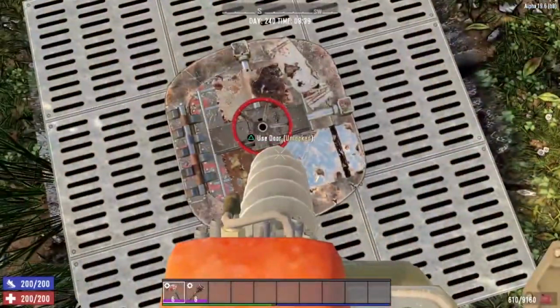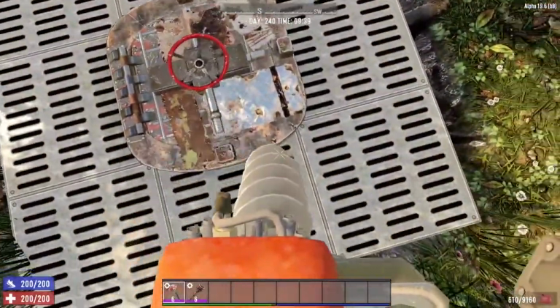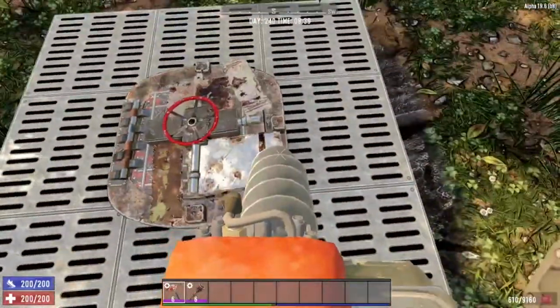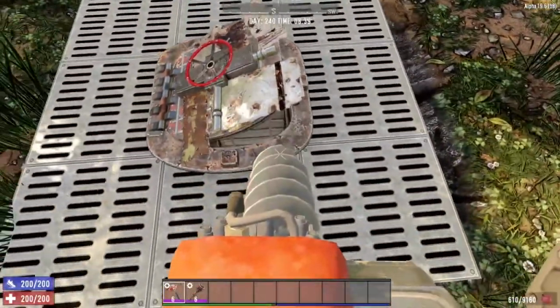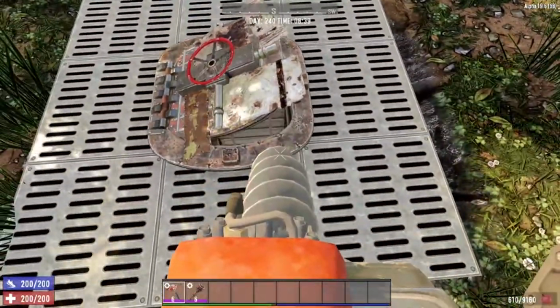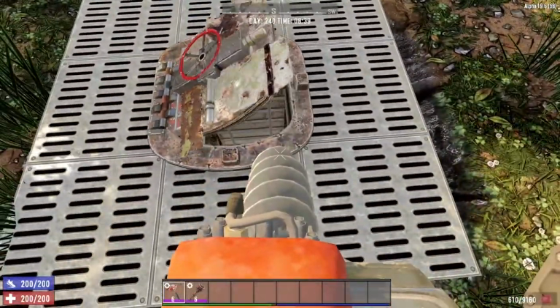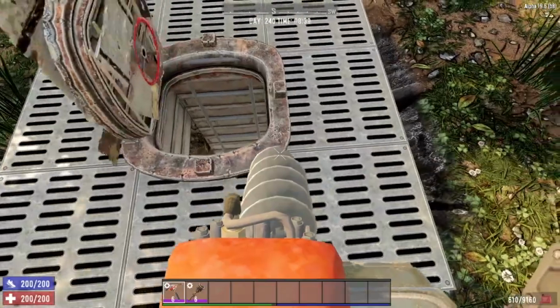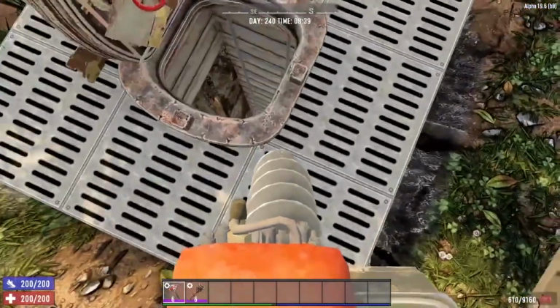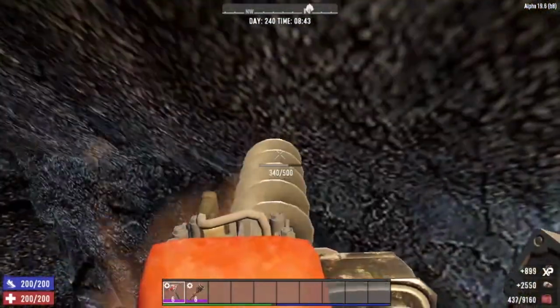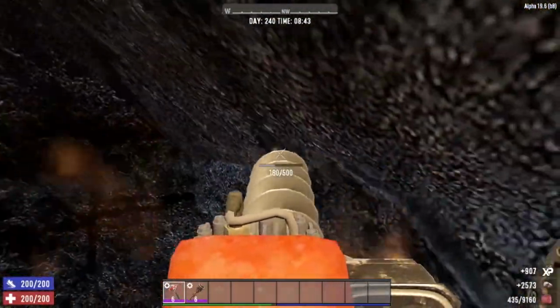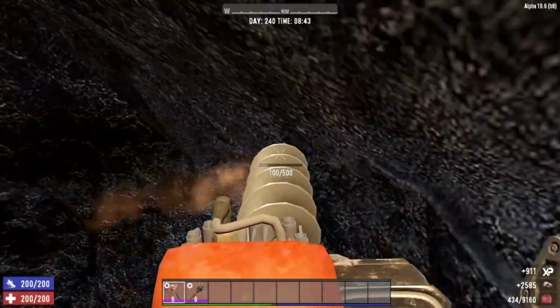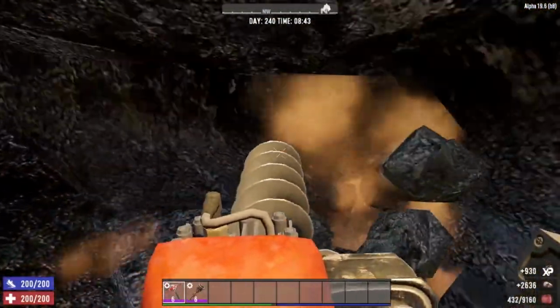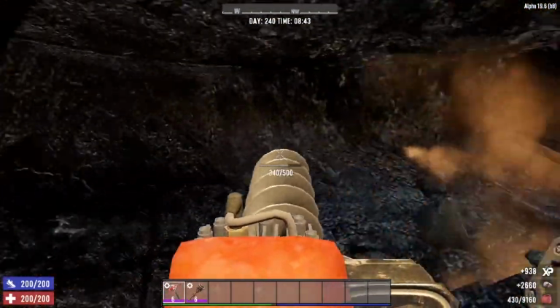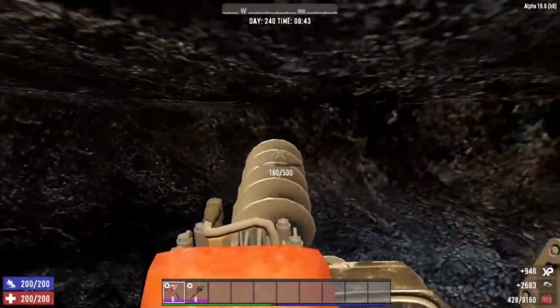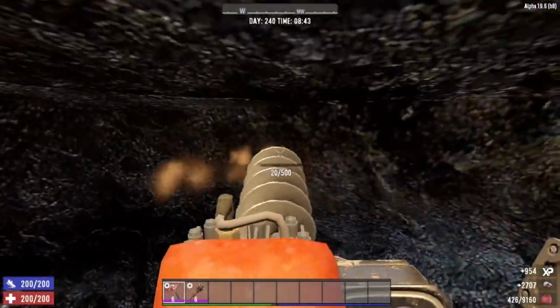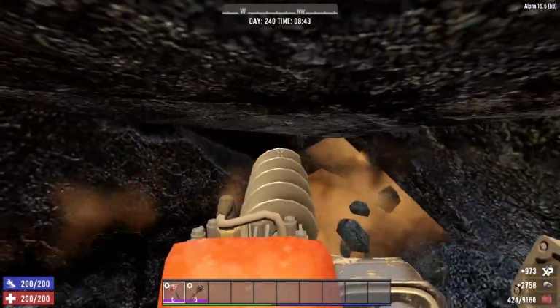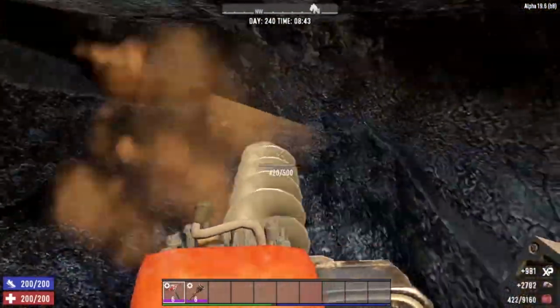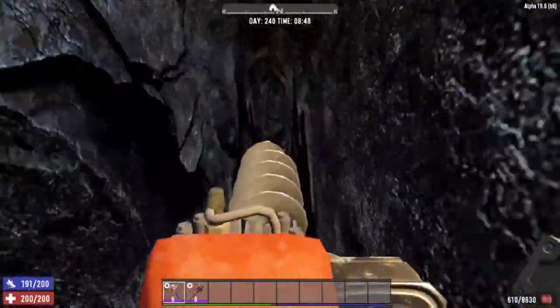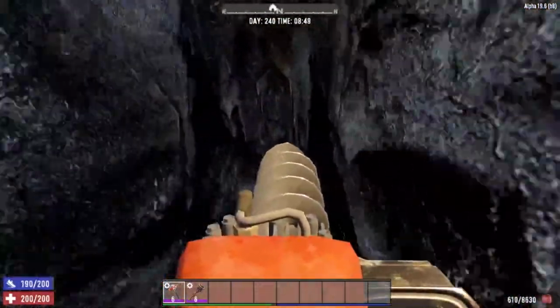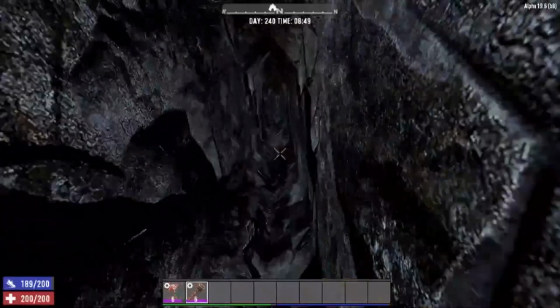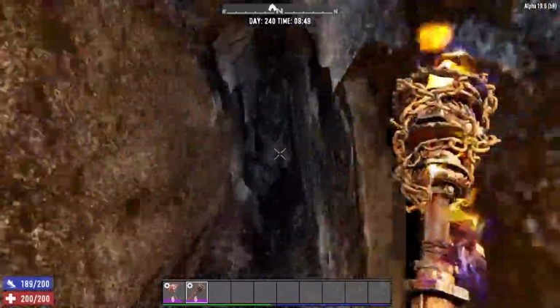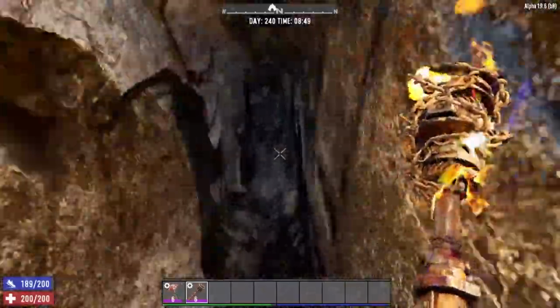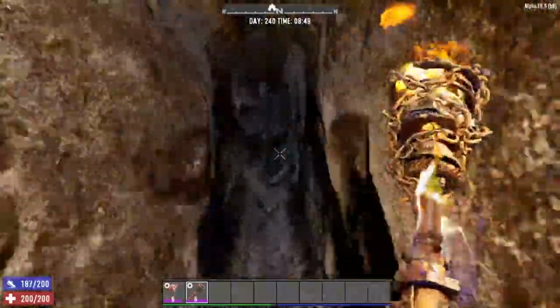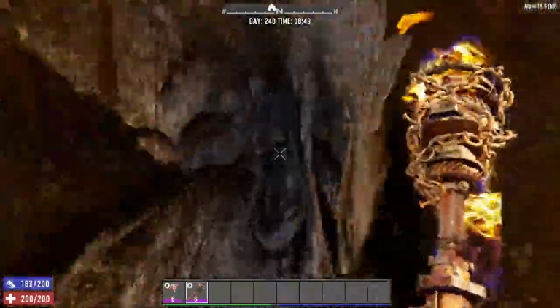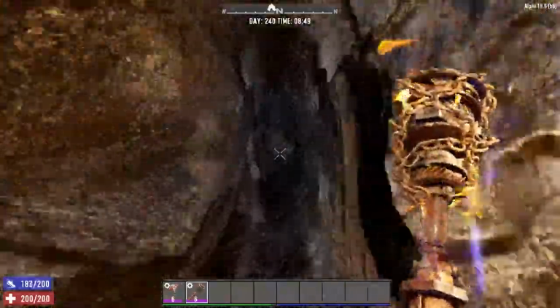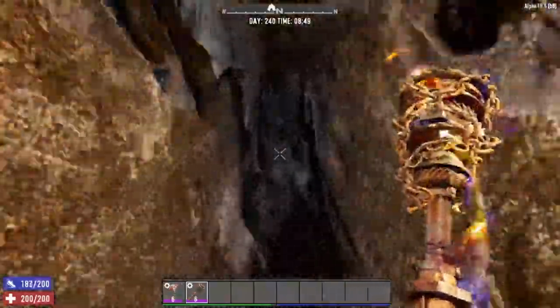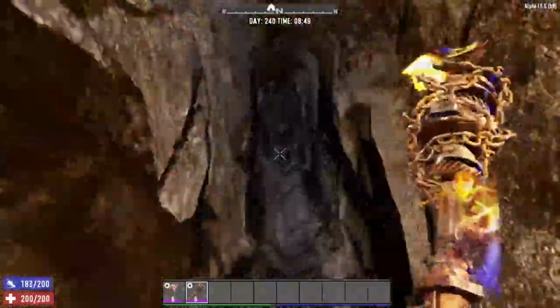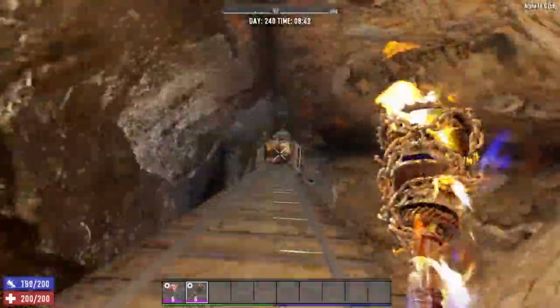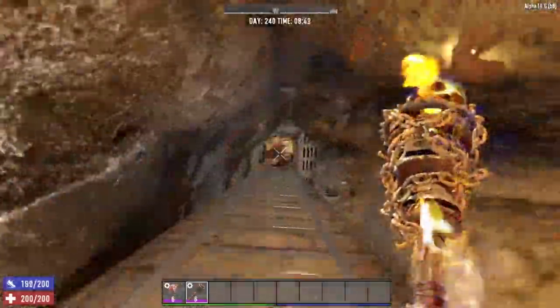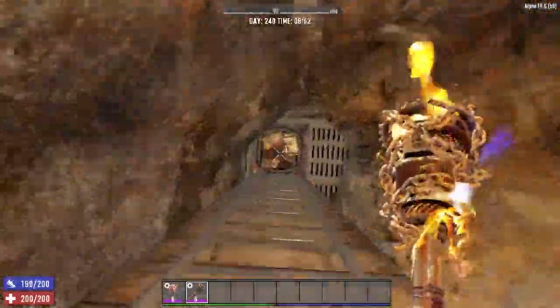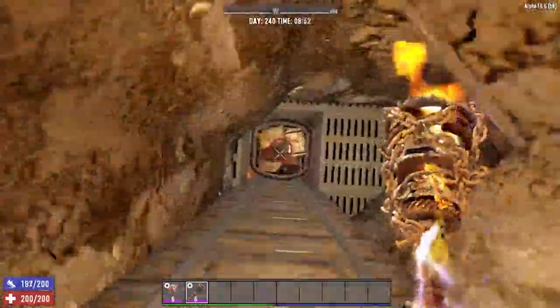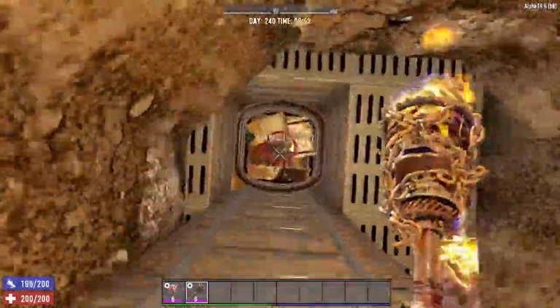All I have to do is go down one of the entrances, mine up as many resources as I want in that area, and head down the escape tunnel that I made.